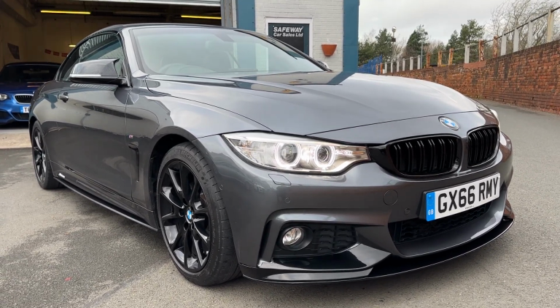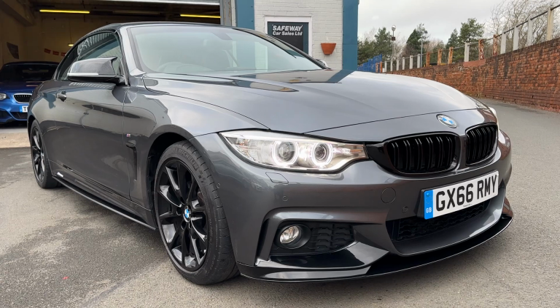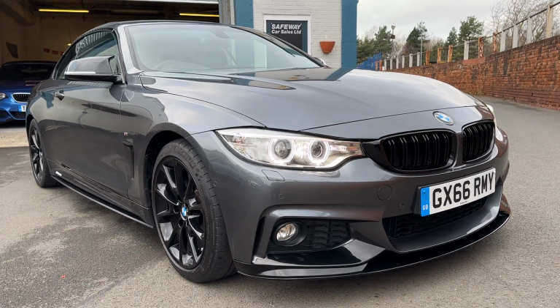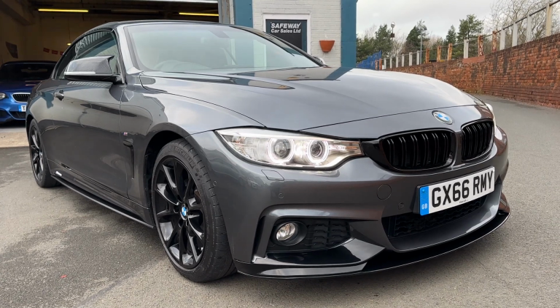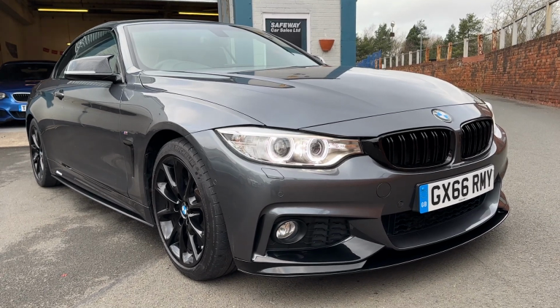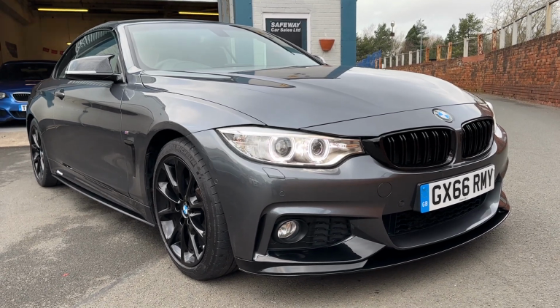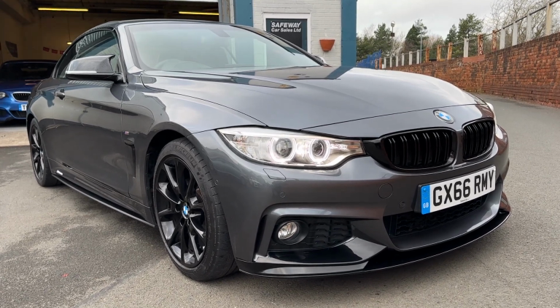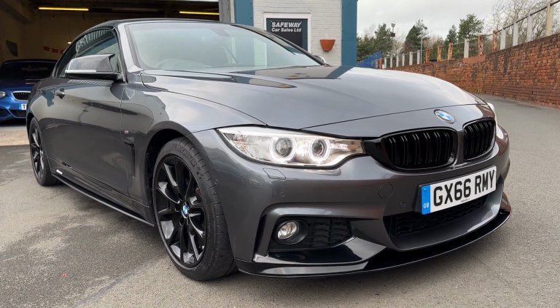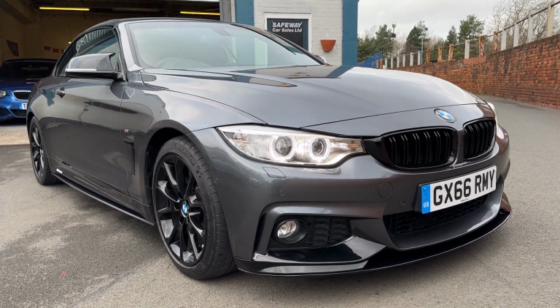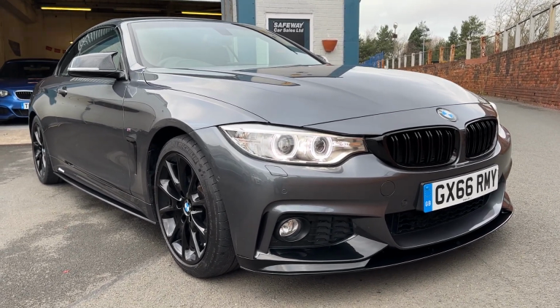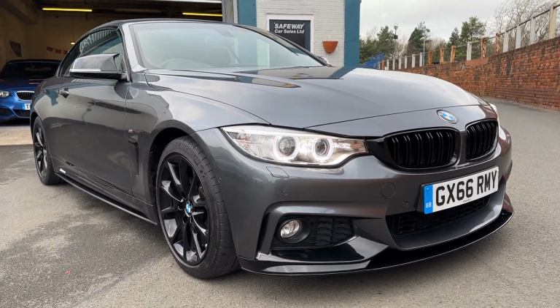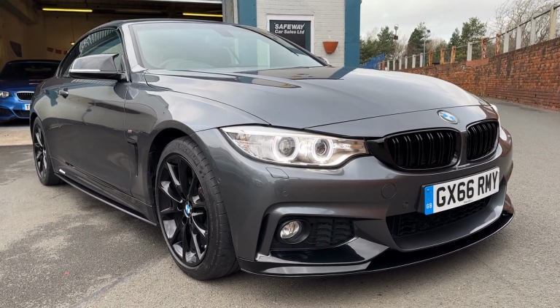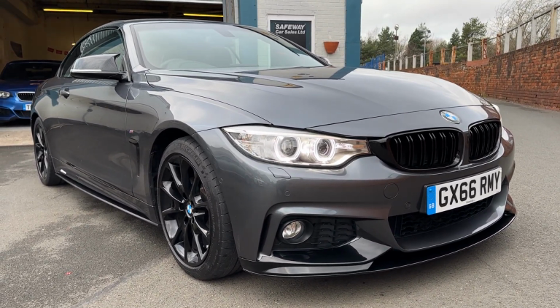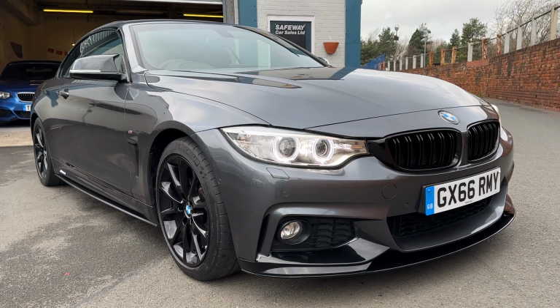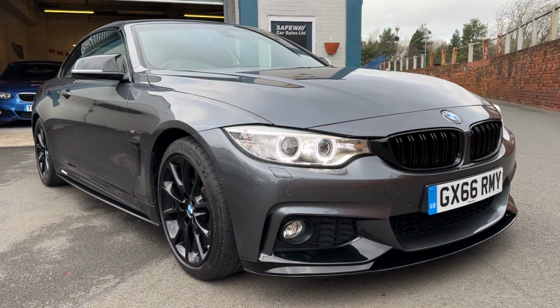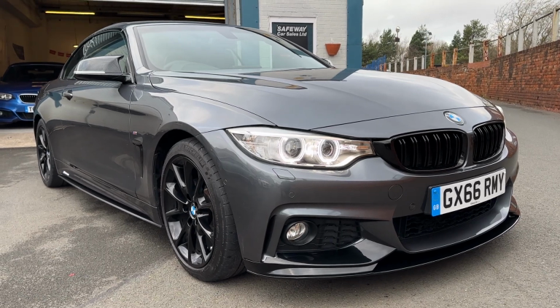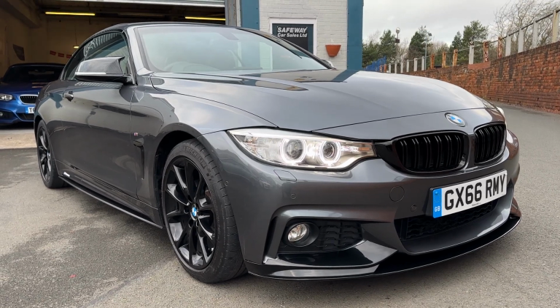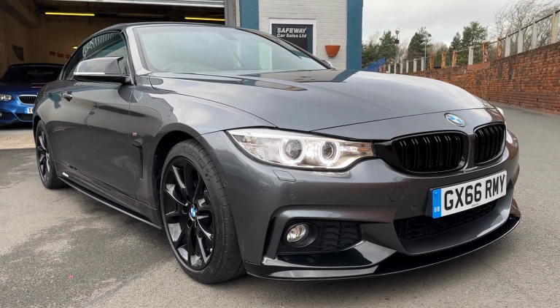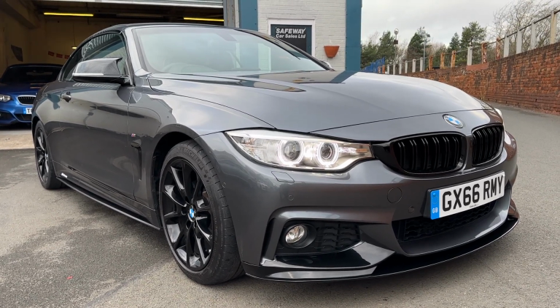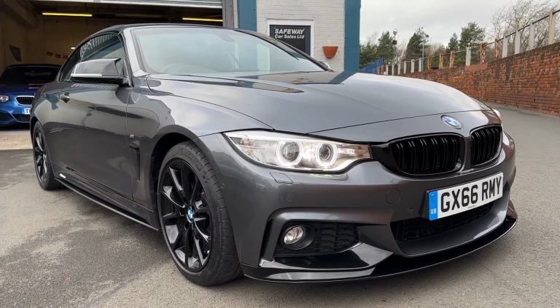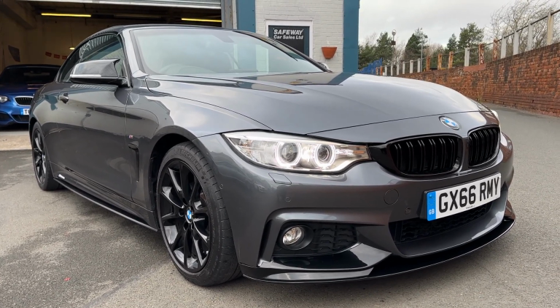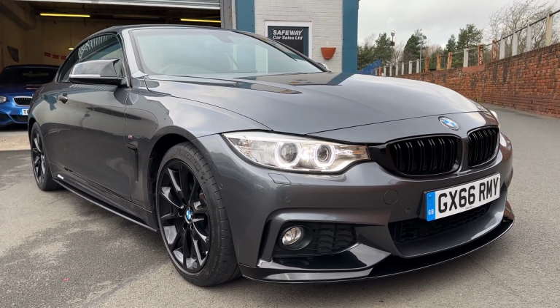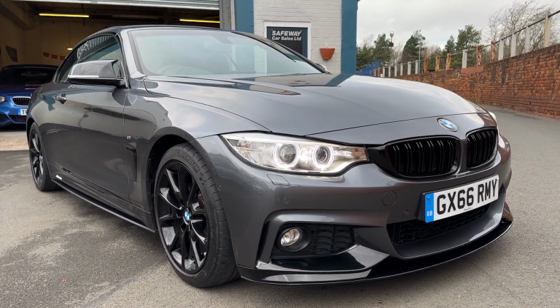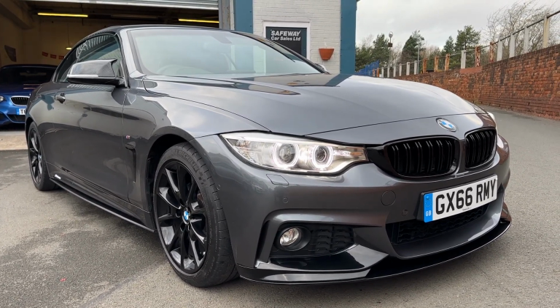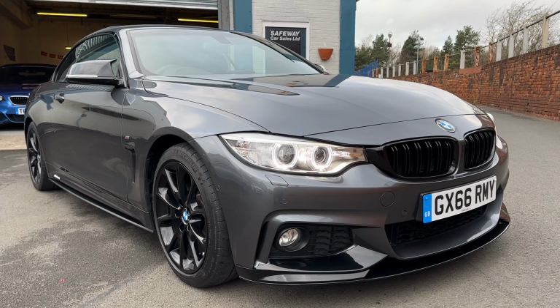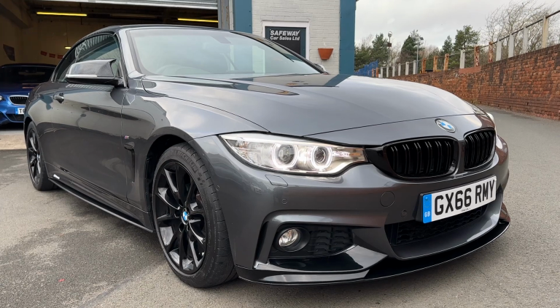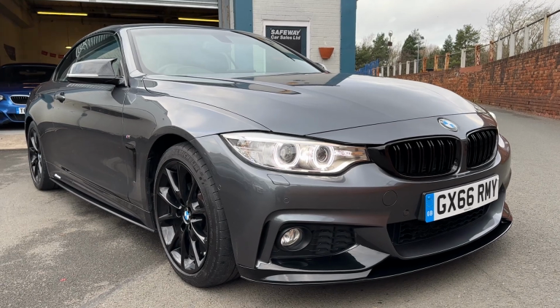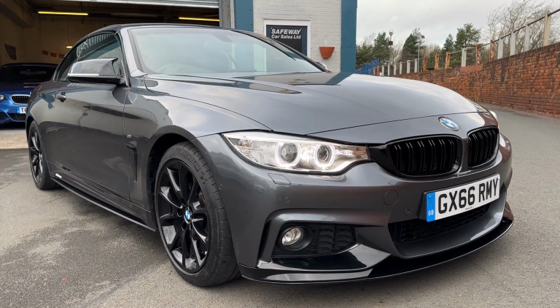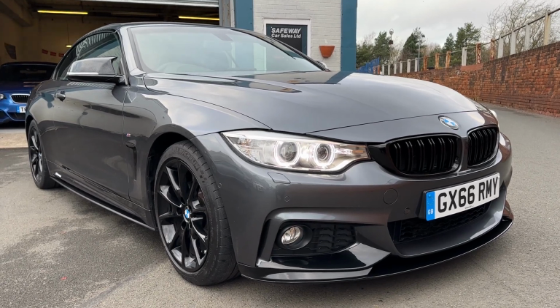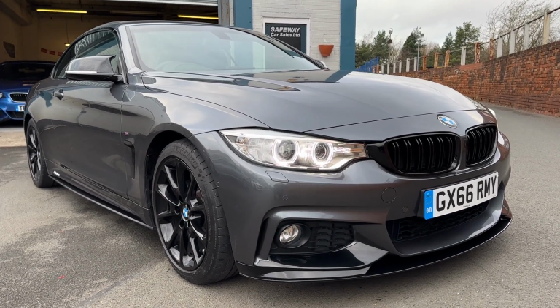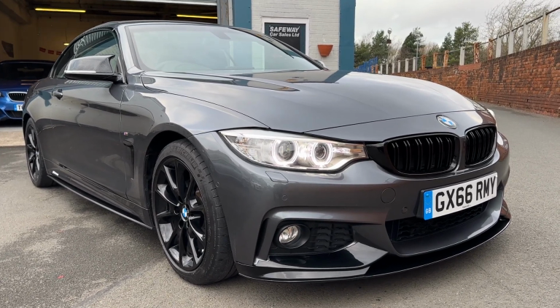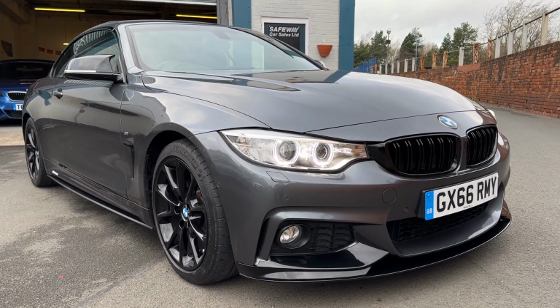Beautiful condition in the mineral grey. It's got the full M Performance styling kit on as well, so you've got the black gloss grille, black front splitter, and the 18-inch alloys in the gloss black as well. Really high spec — just have a look on the description there for the specification.